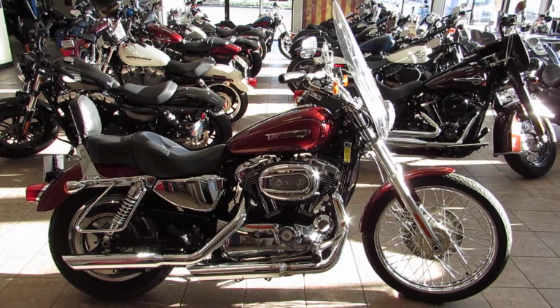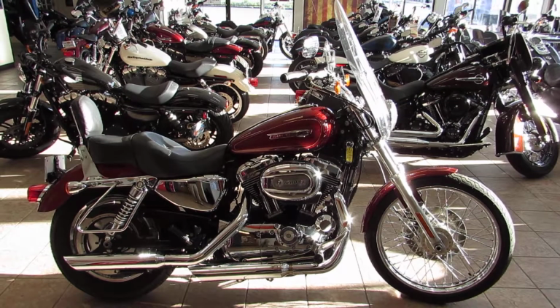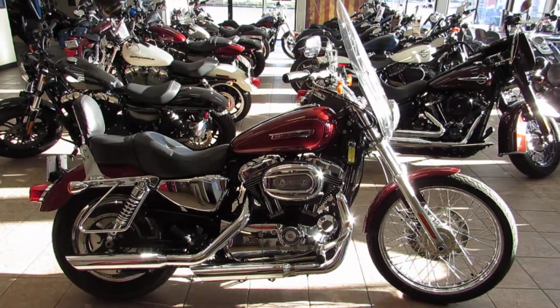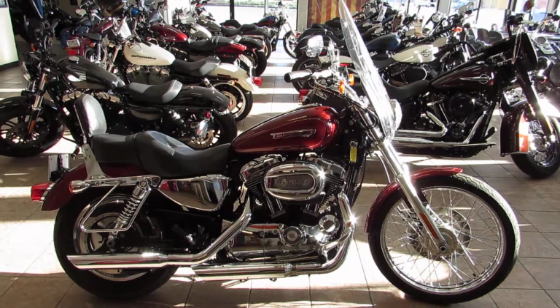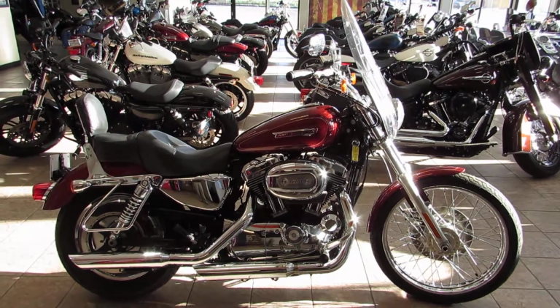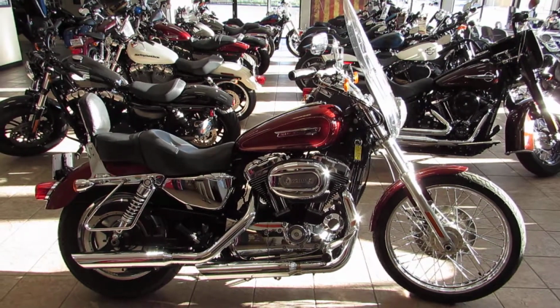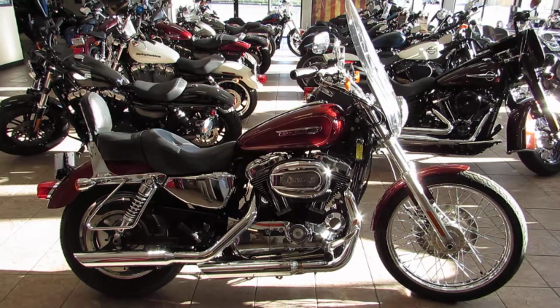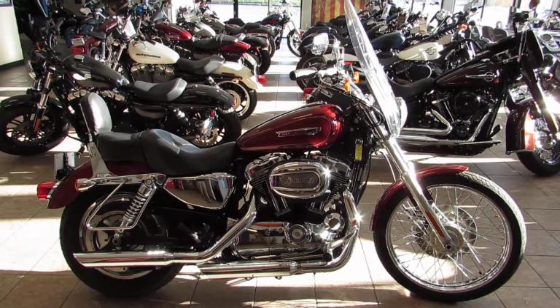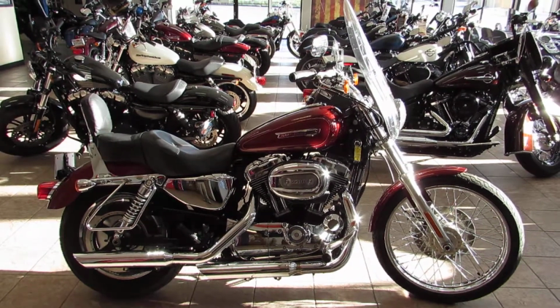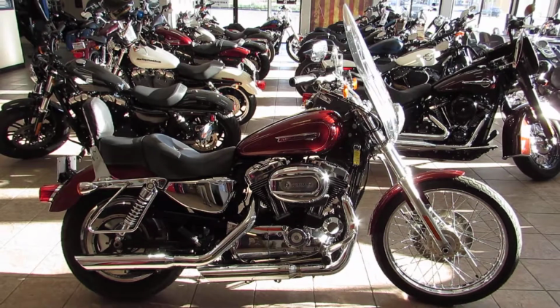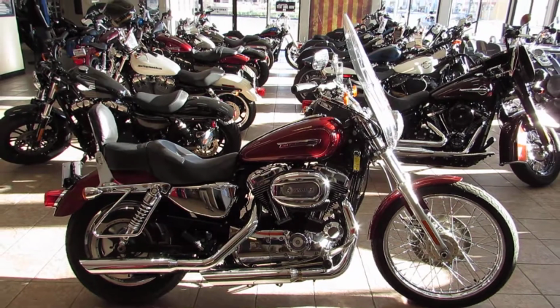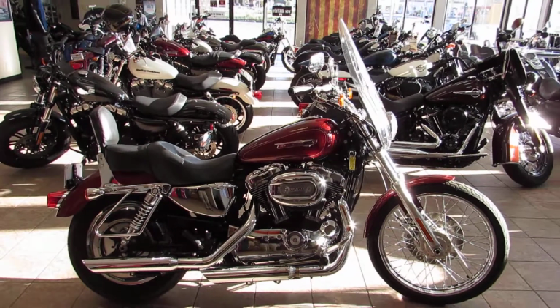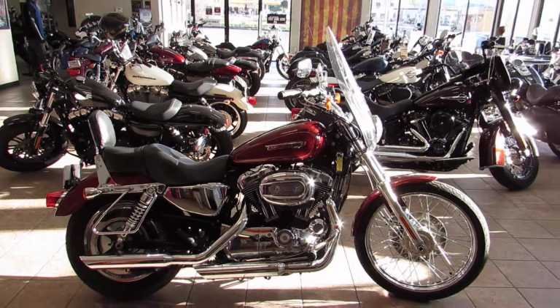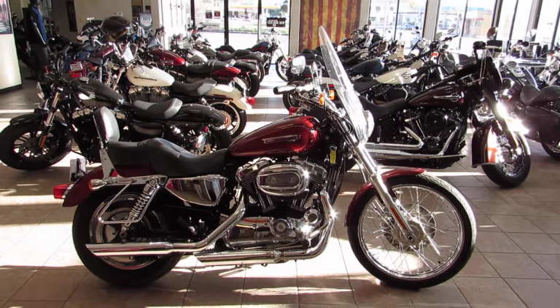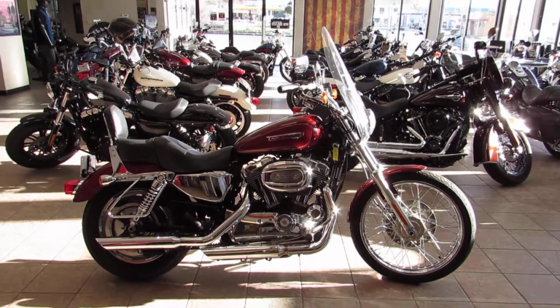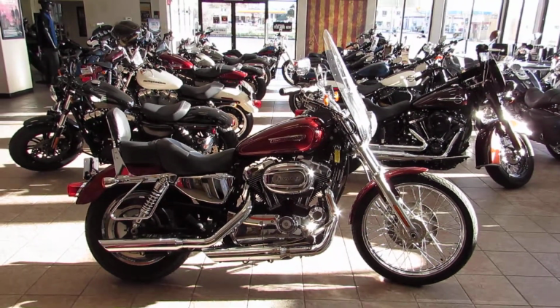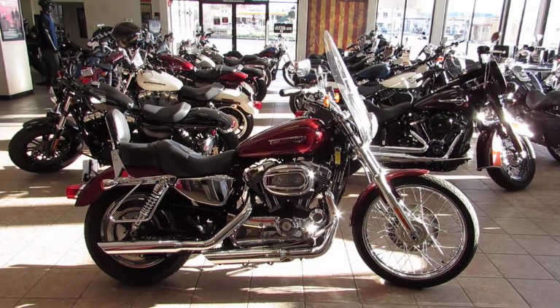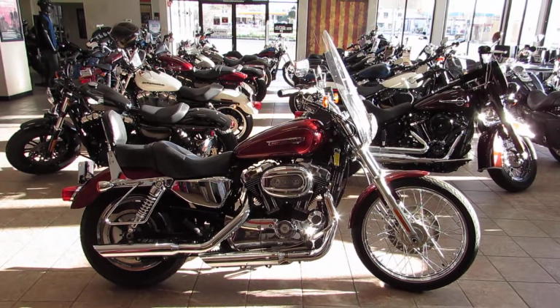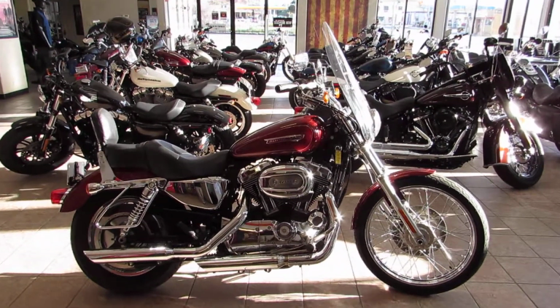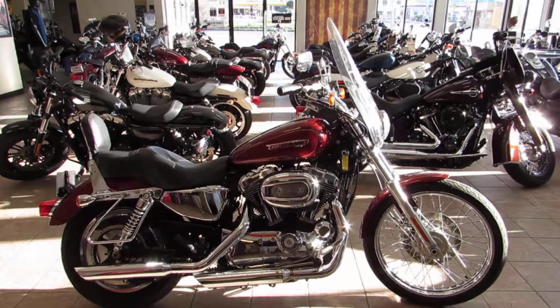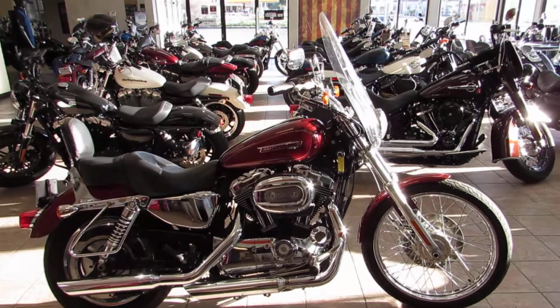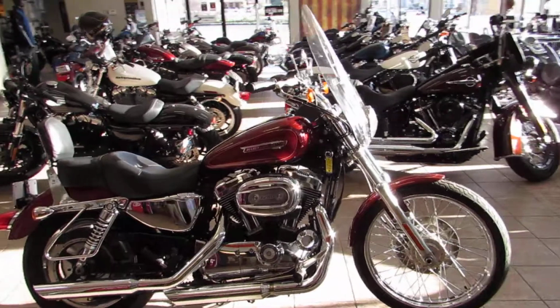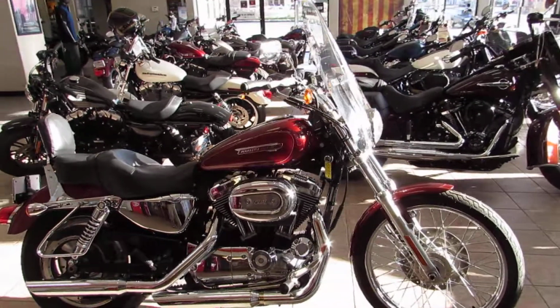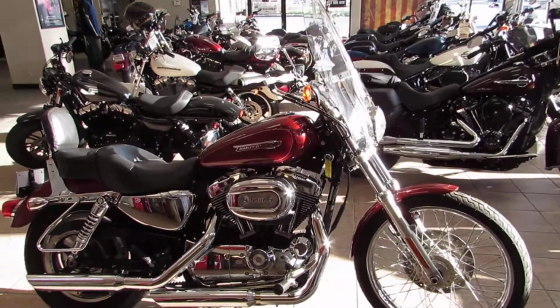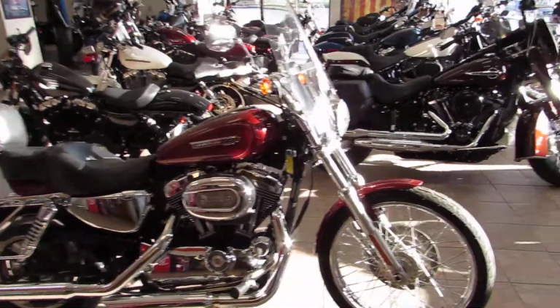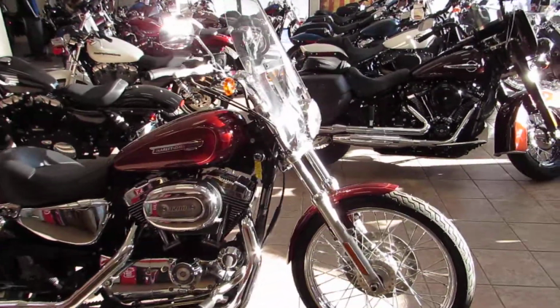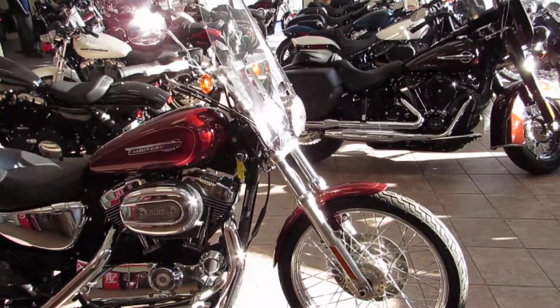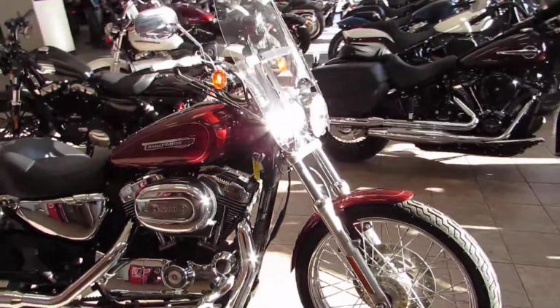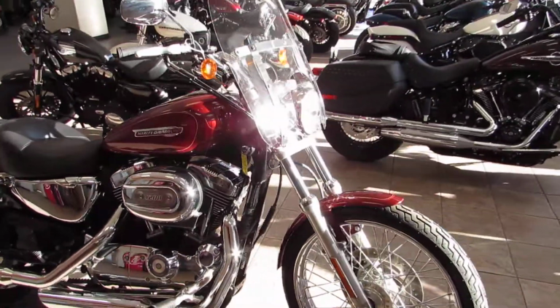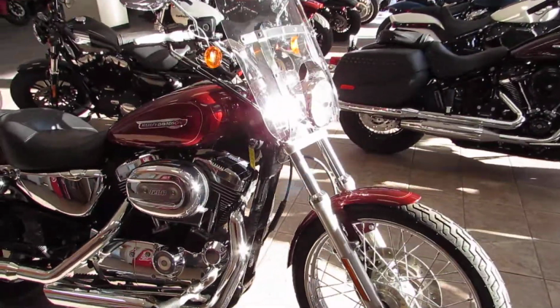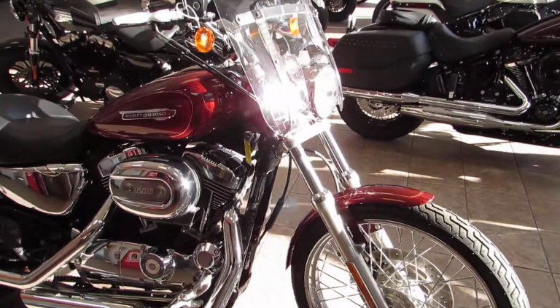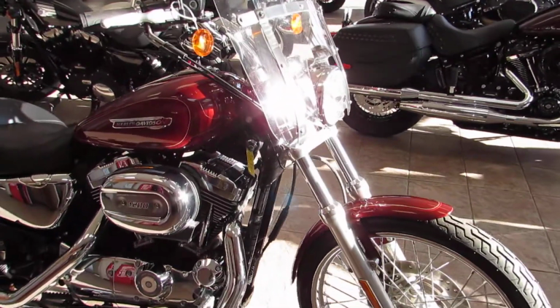What's happening guys and gals, Chris here at West Coast Harley-Davidson. We are your largest pre-owned Harley-Davidson dealership in Northern California. Today we've got a 2009 XL 1200 C — this is one of the old-school 1200 Customs they had out for a long time.